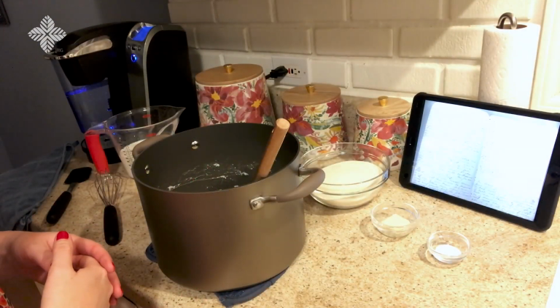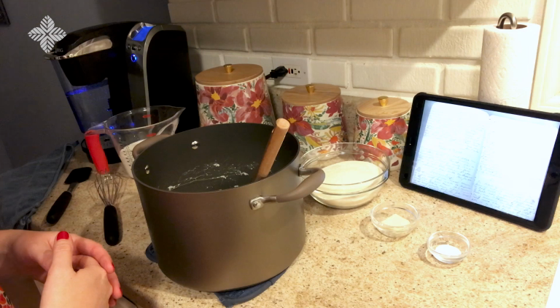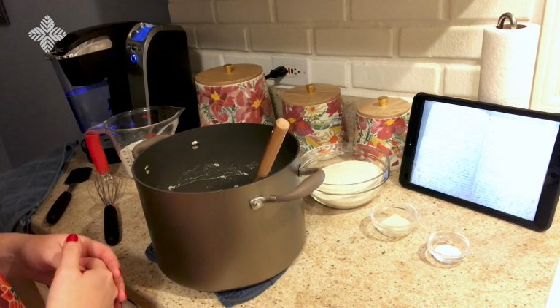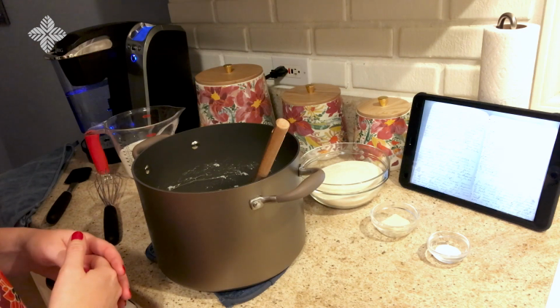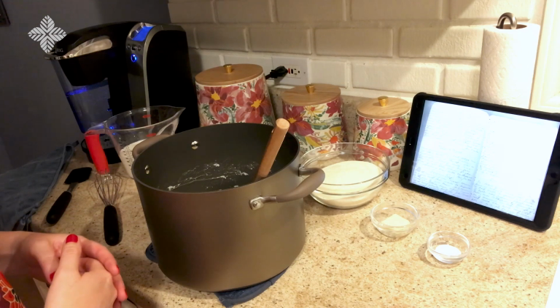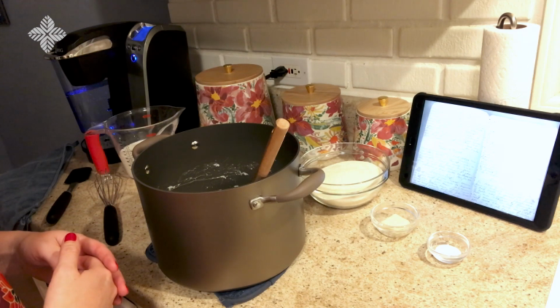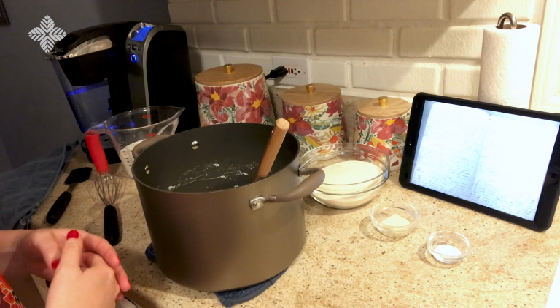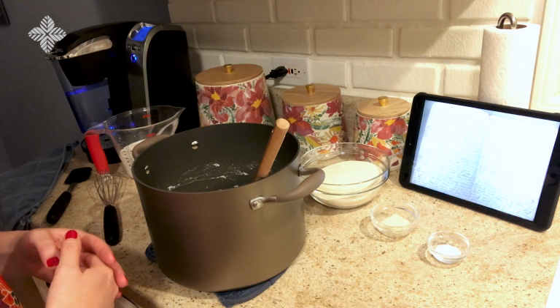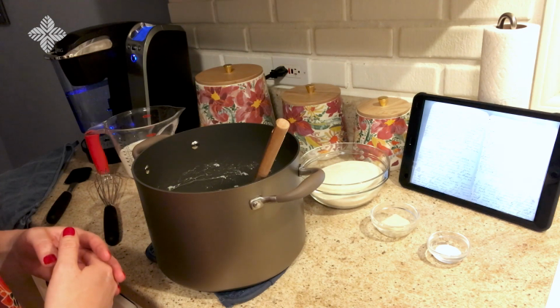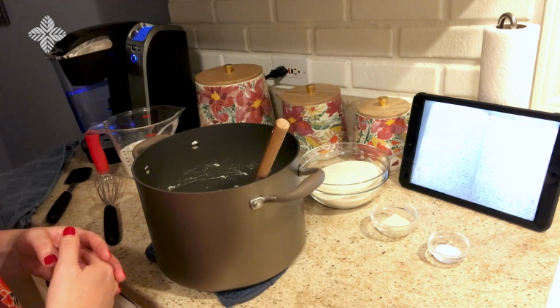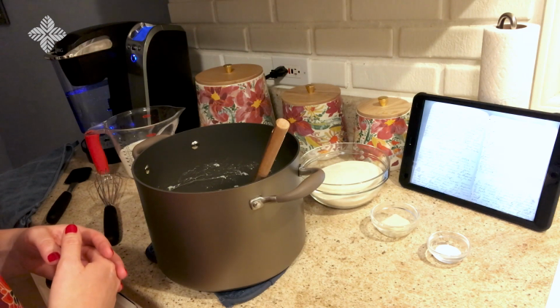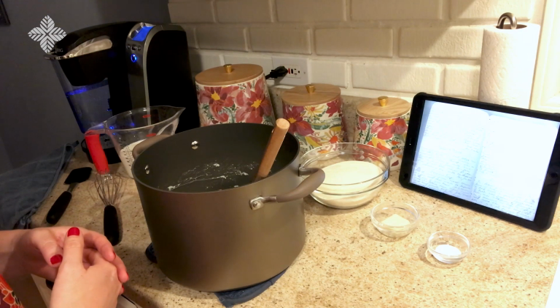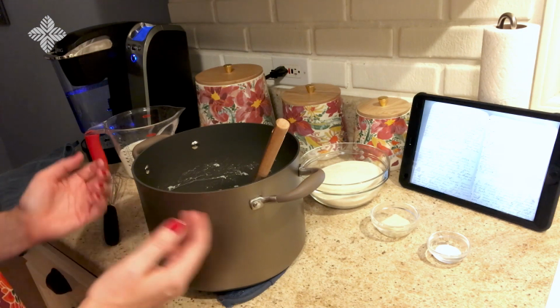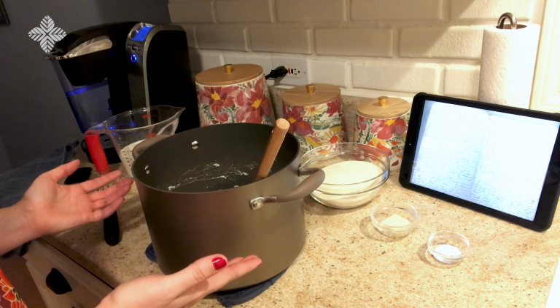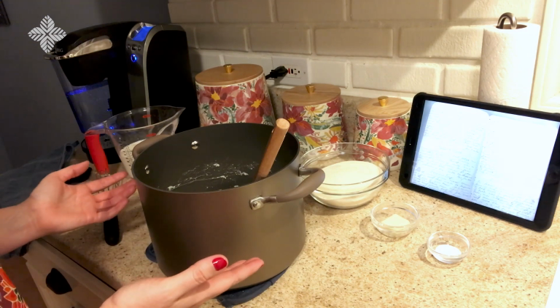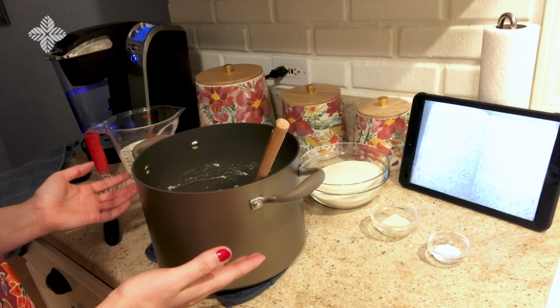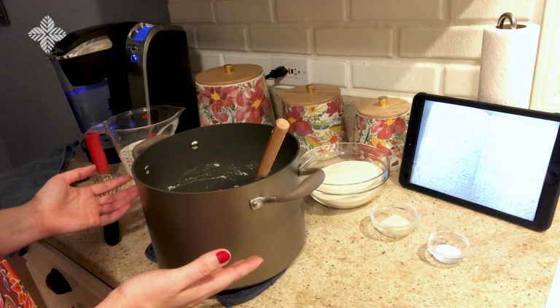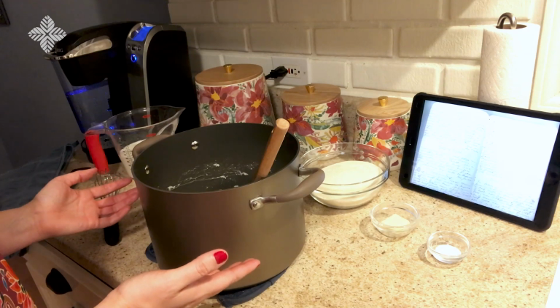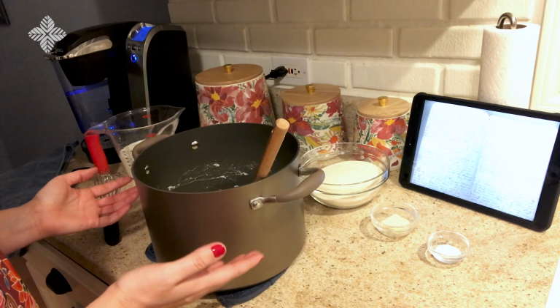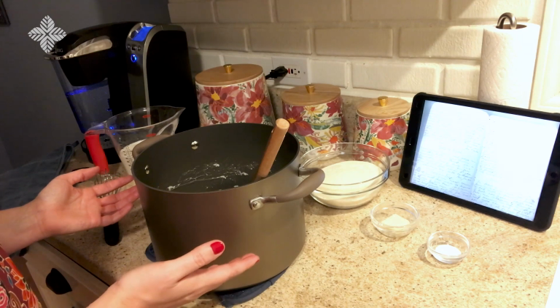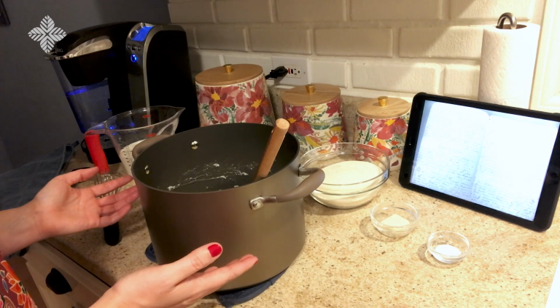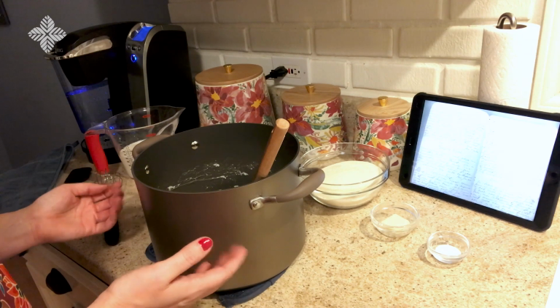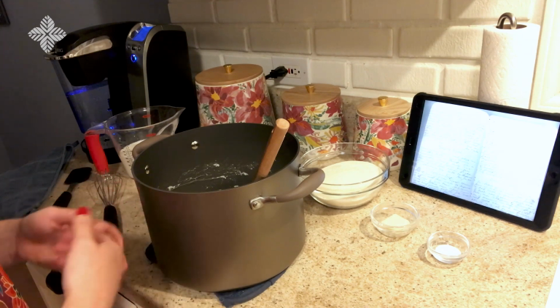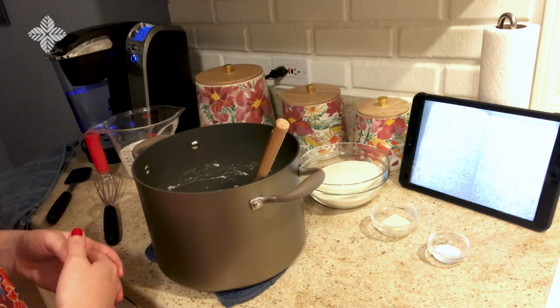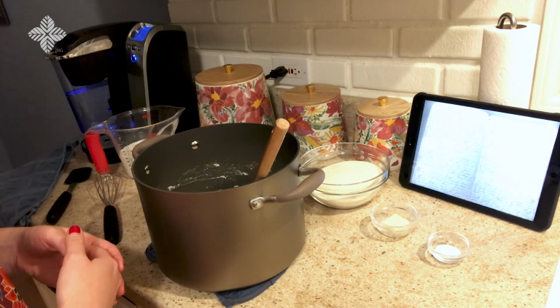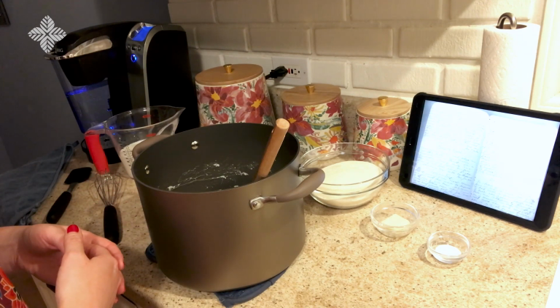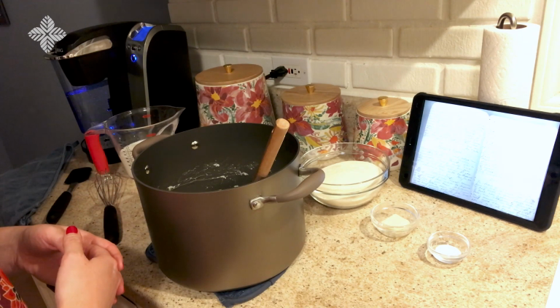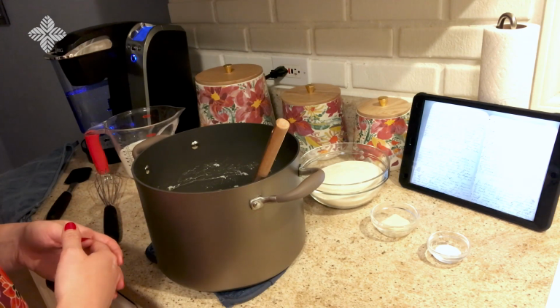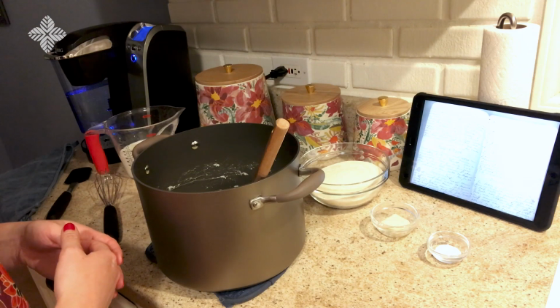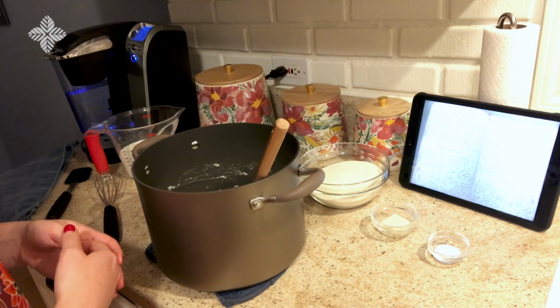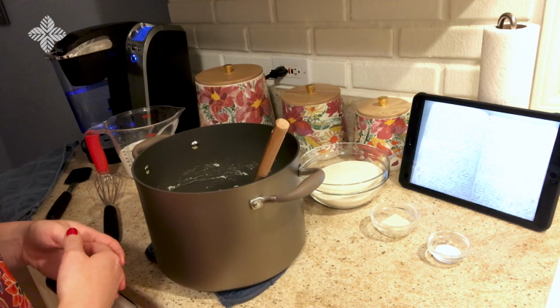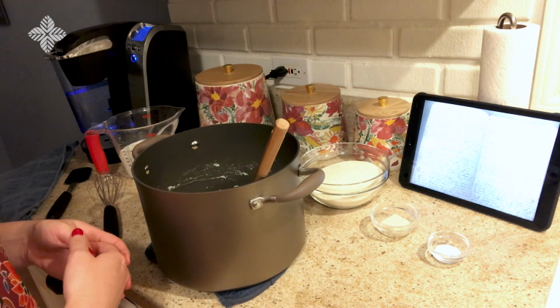The recipe begins by stating two cups of grits boiled, which I've already prepped following the instructions on the package. Then it states, into which mix one spoonful of butter.